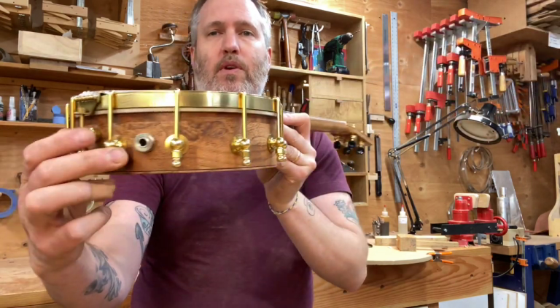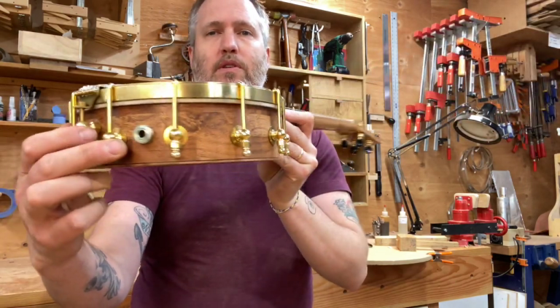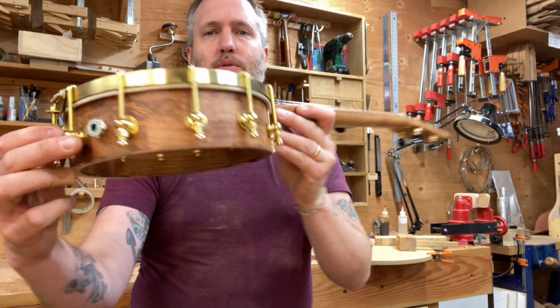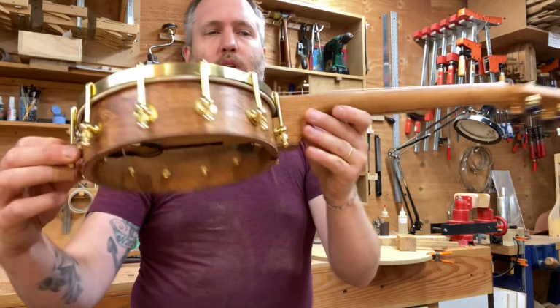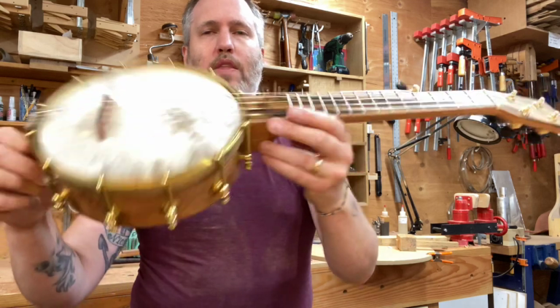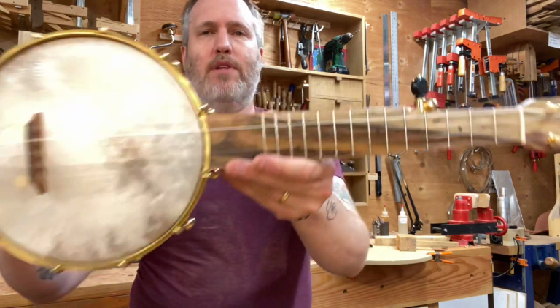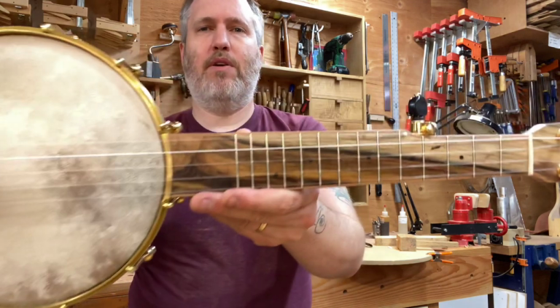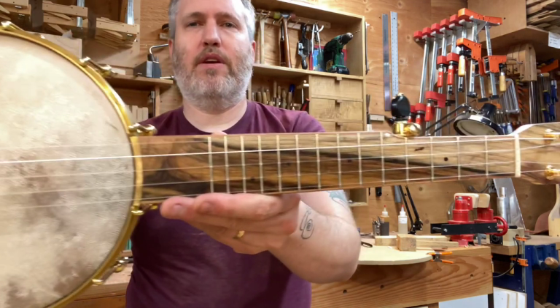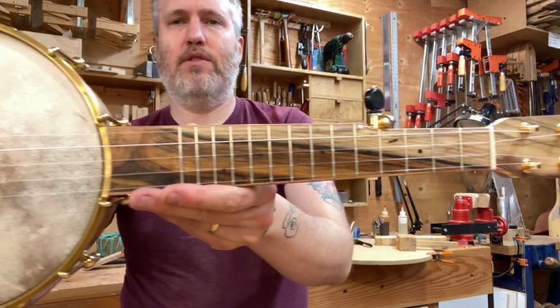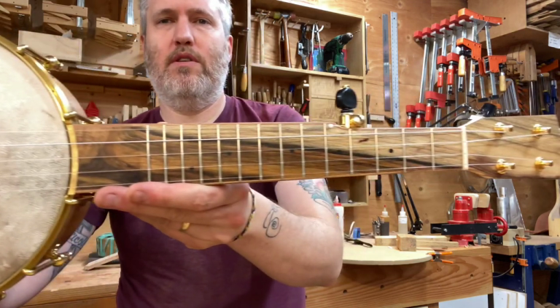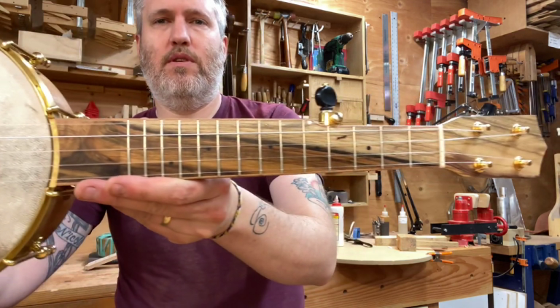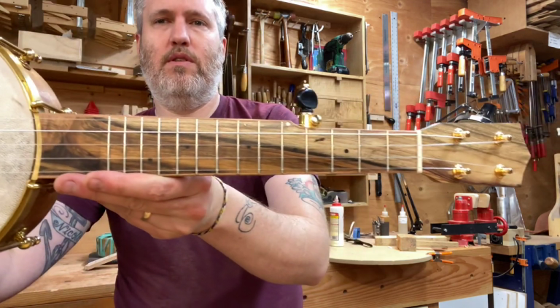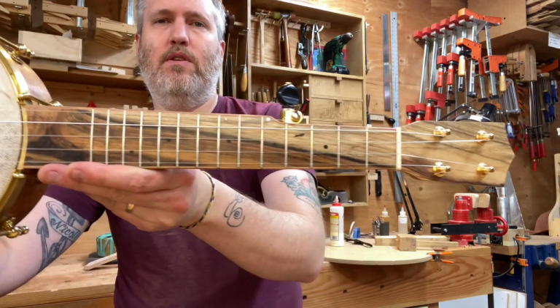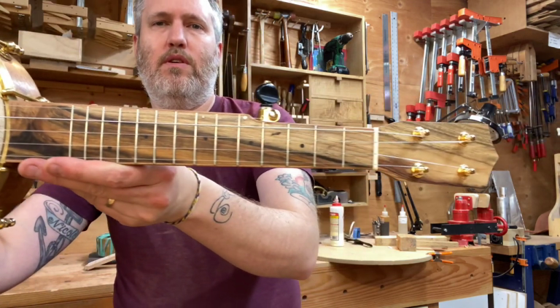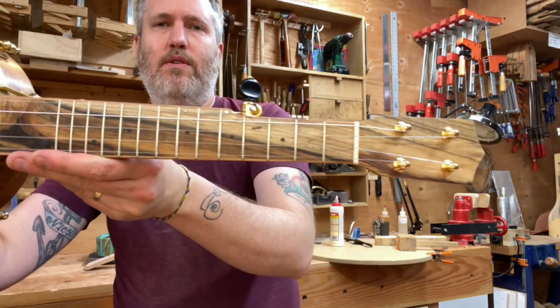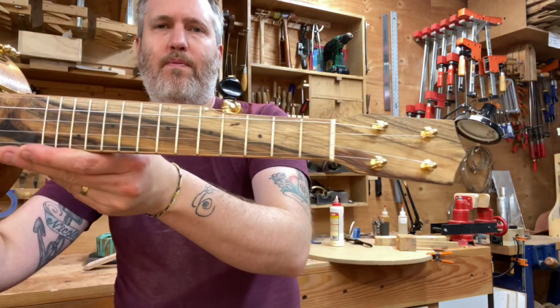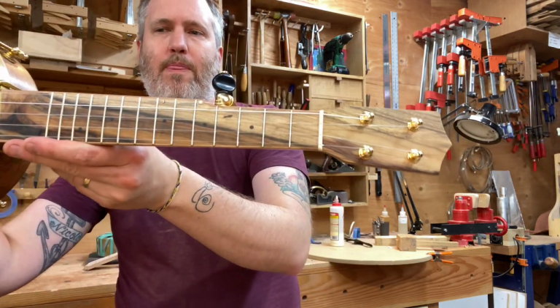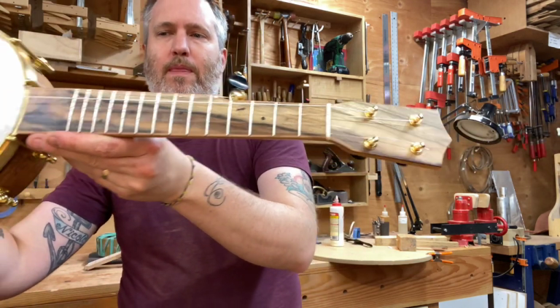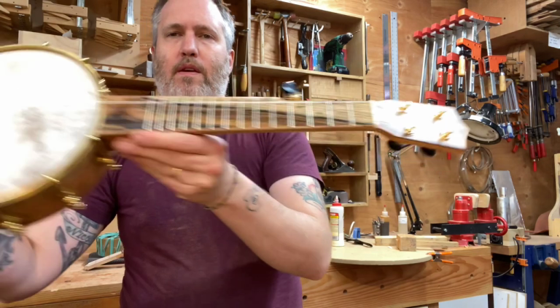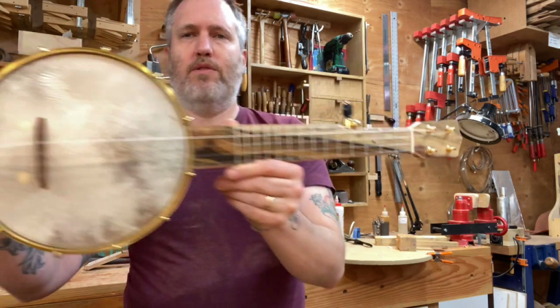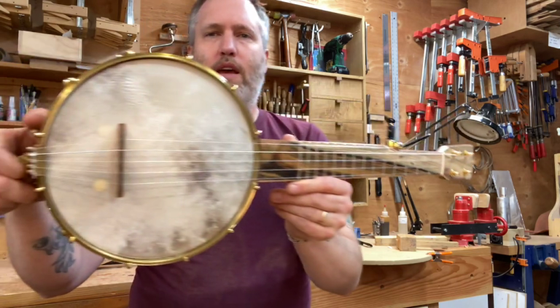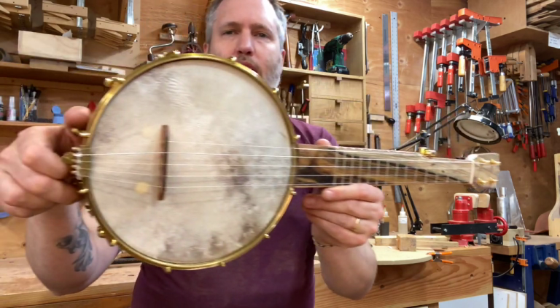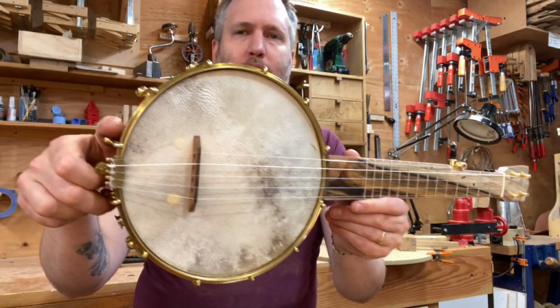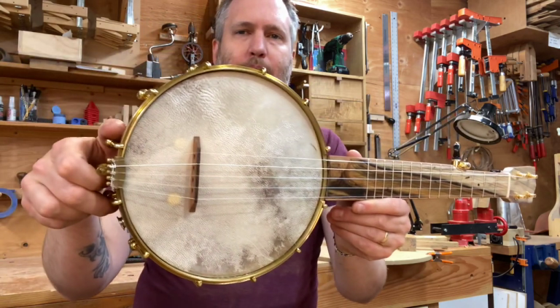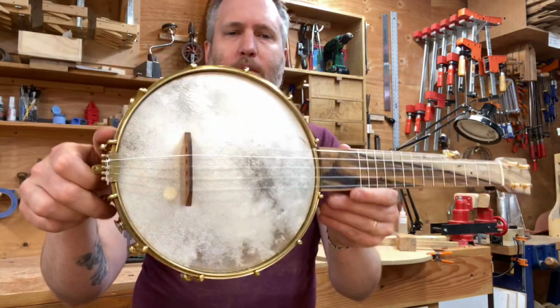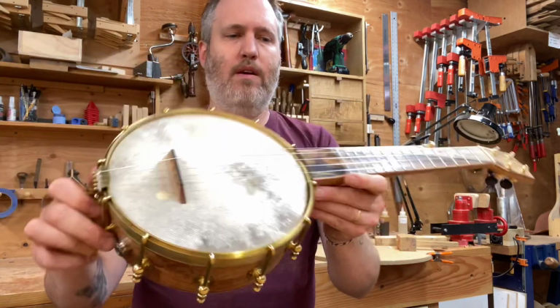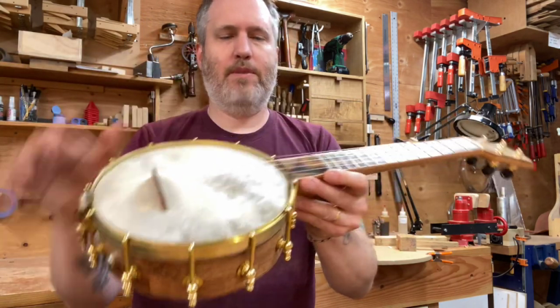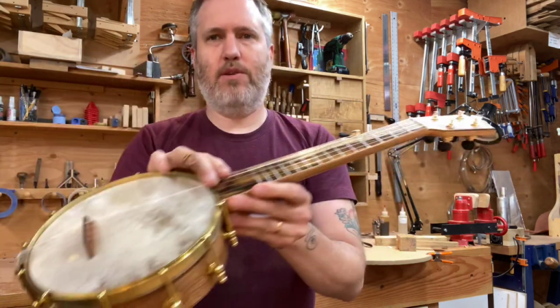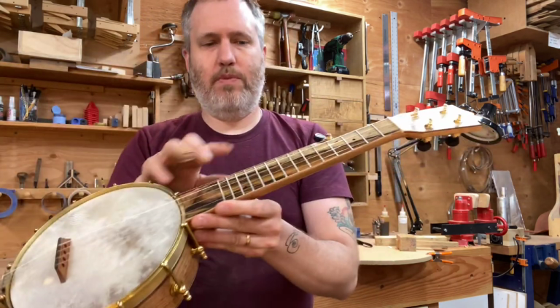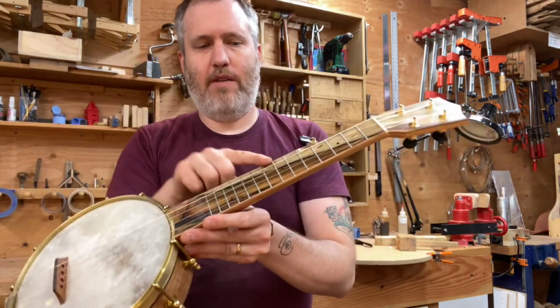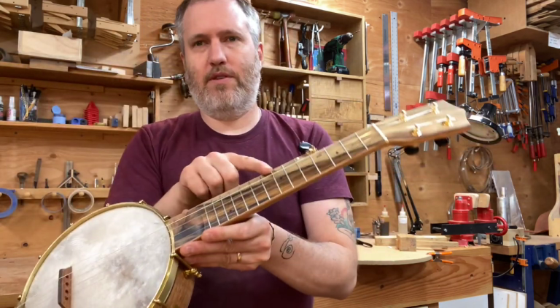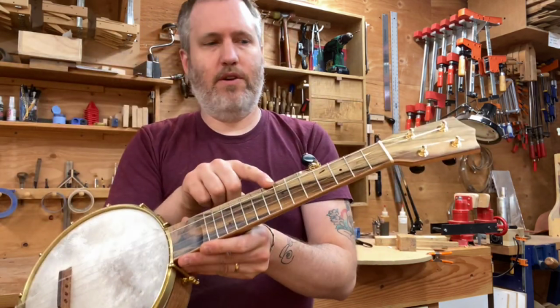It looks cool. Everything else on this one is pistachio. It's got a goat skin head, a K&K pickup, a scoop, and a fifth string hook.